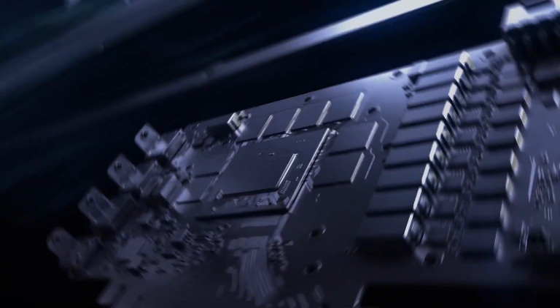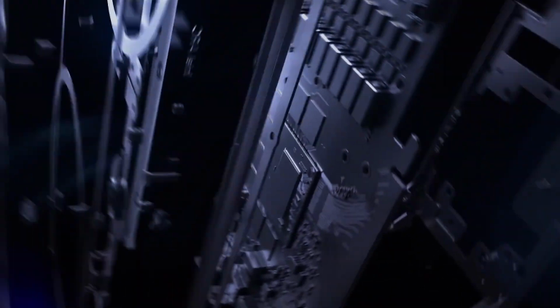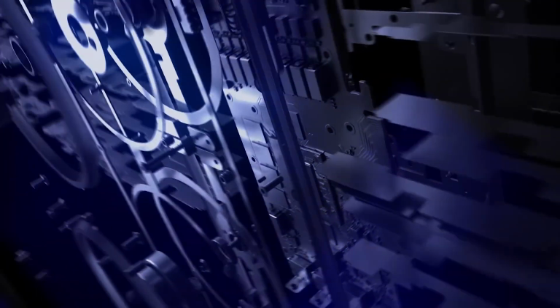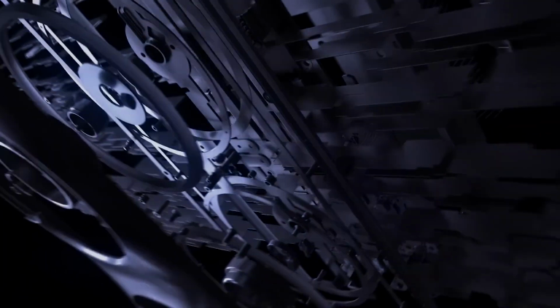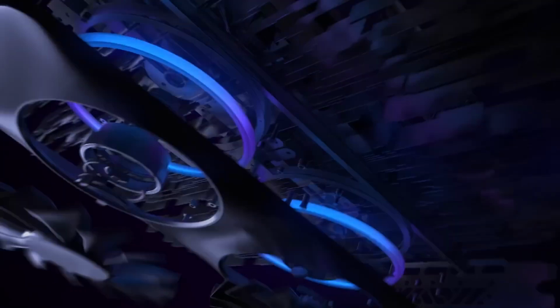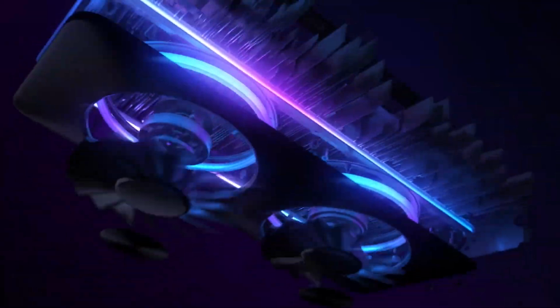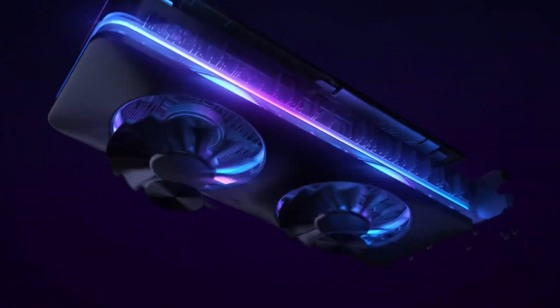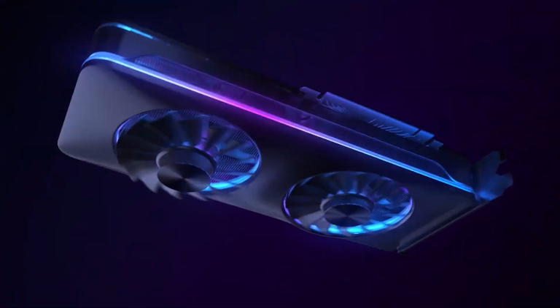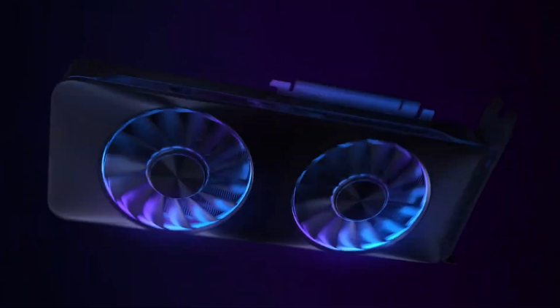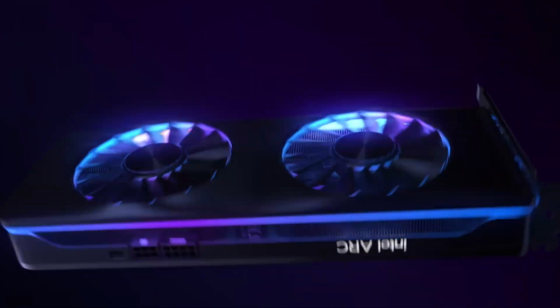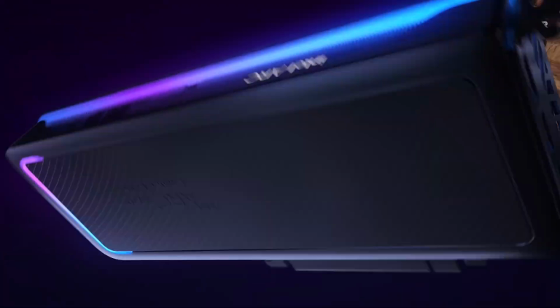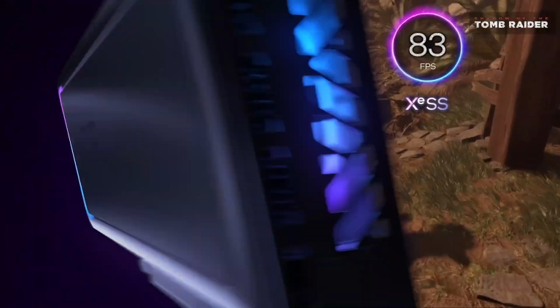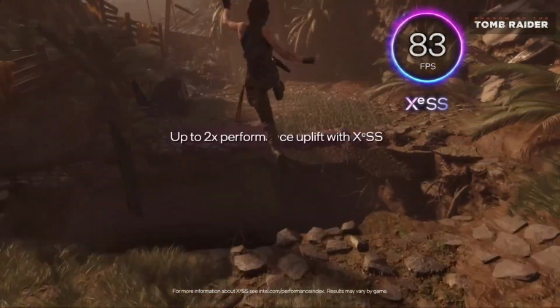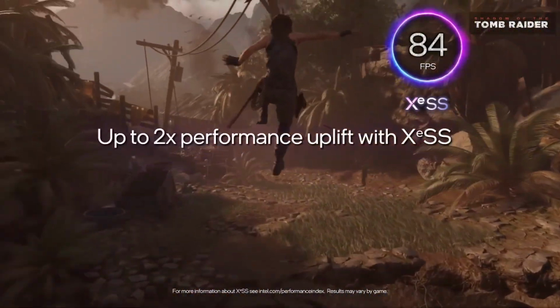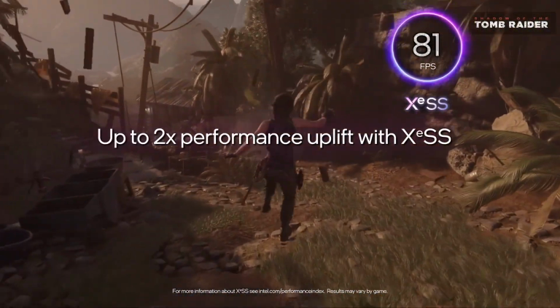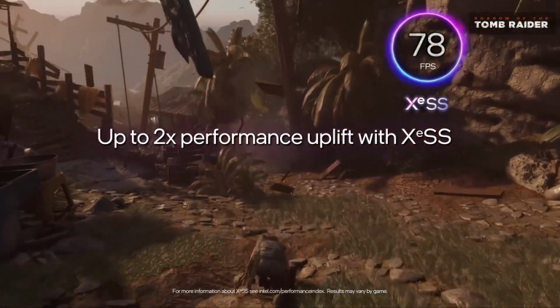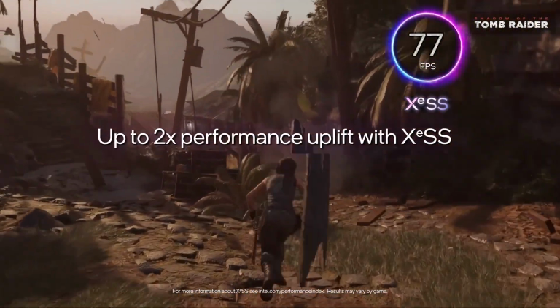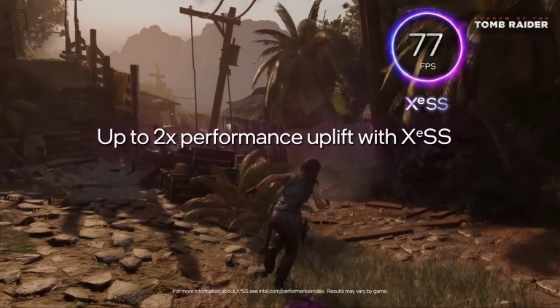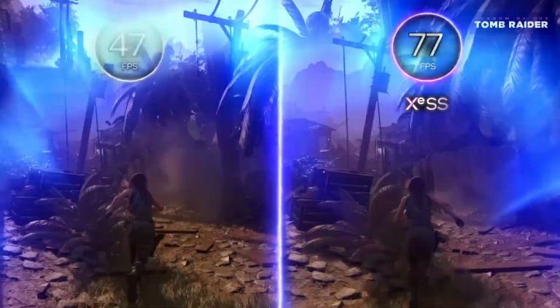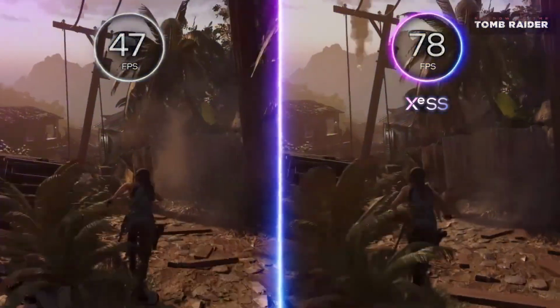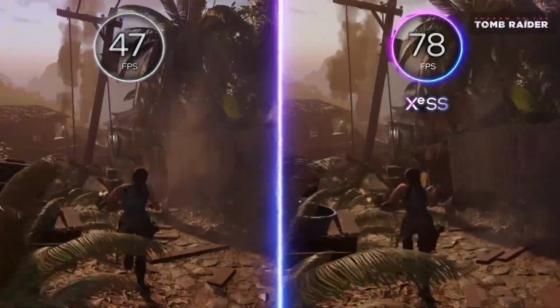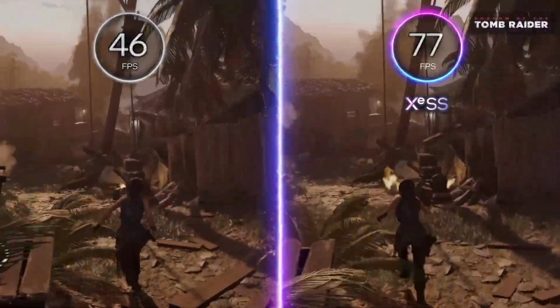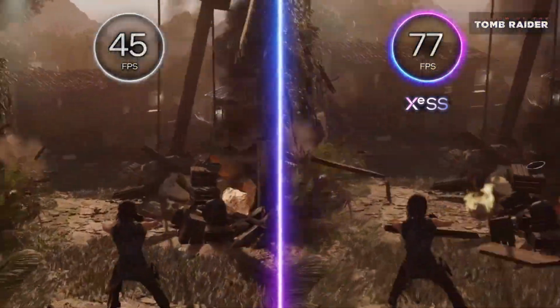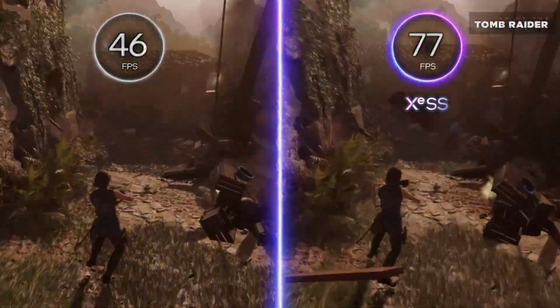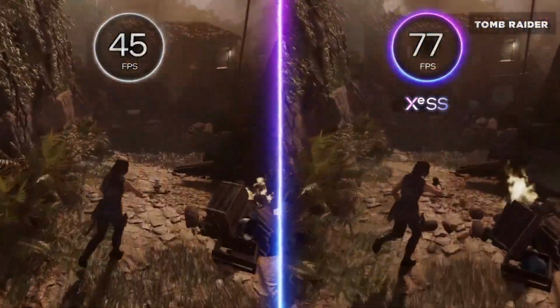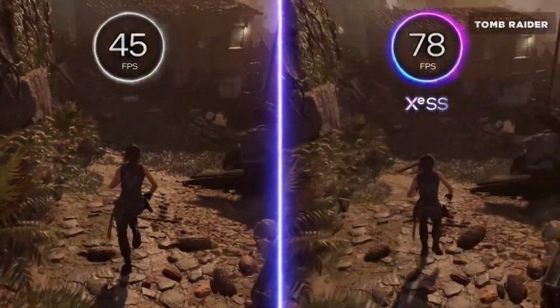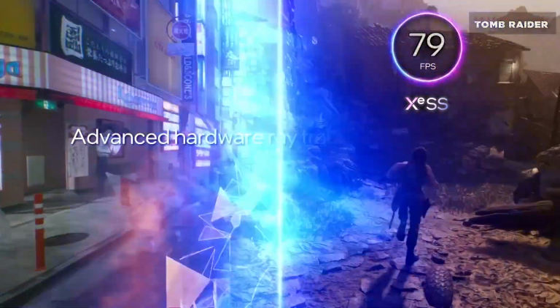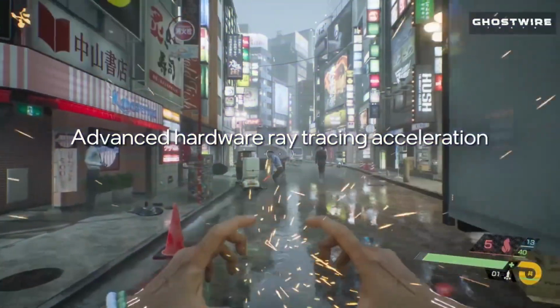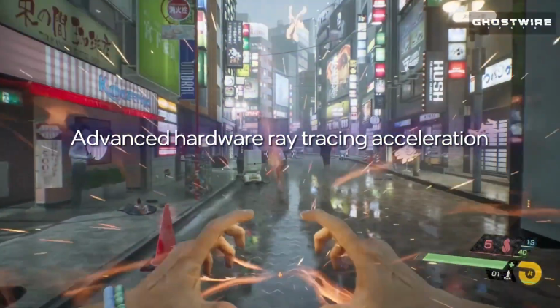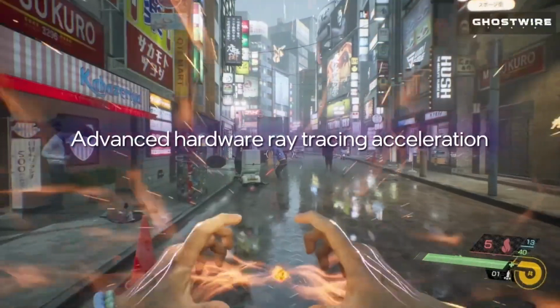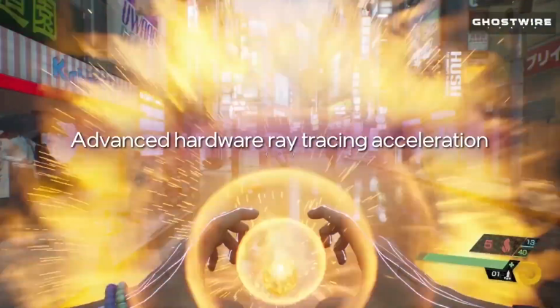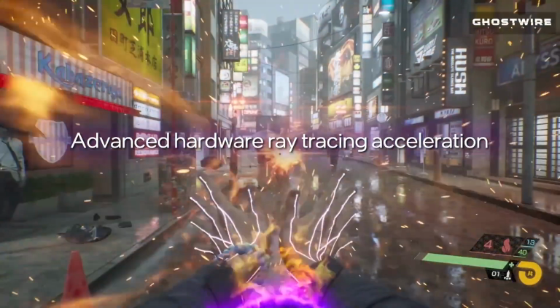User experience: I'm taking a chance on Intel, and I'm not disappointed so far. 1080p gaming is smooth, and ray tracing is surprisingly good for the price. The drivers need some work, but I'm confident Intel will improve them over time.